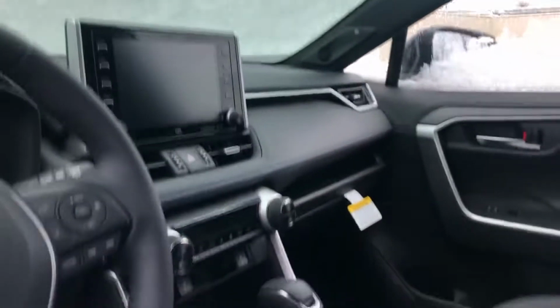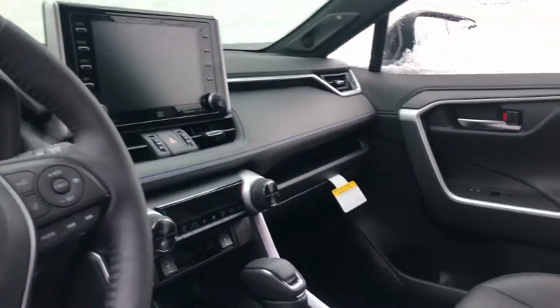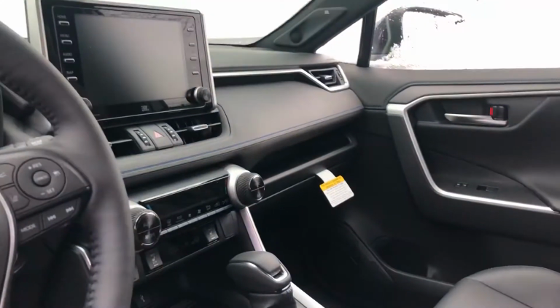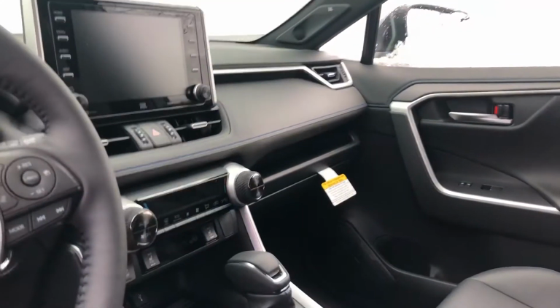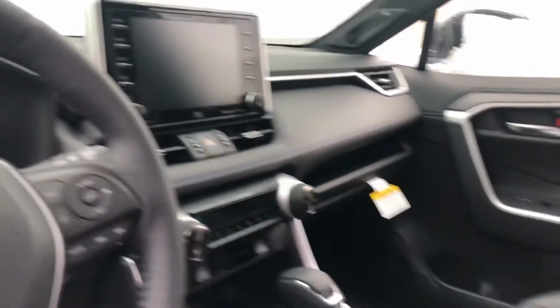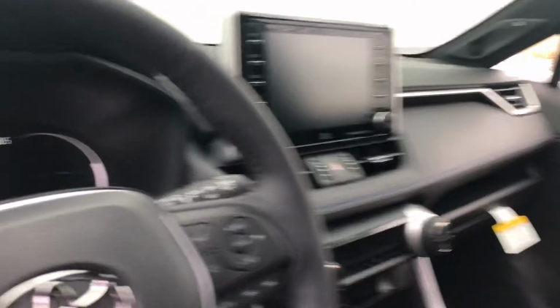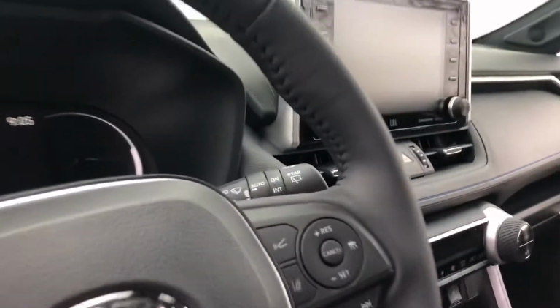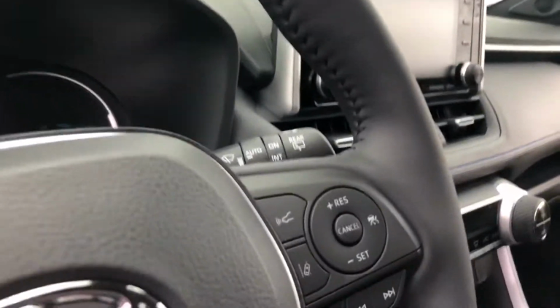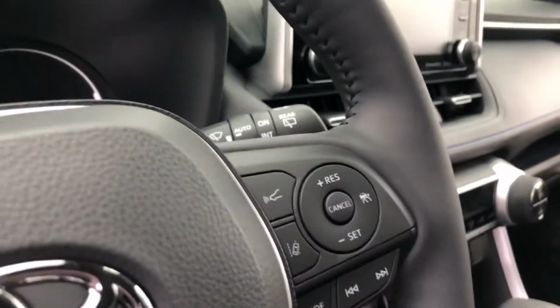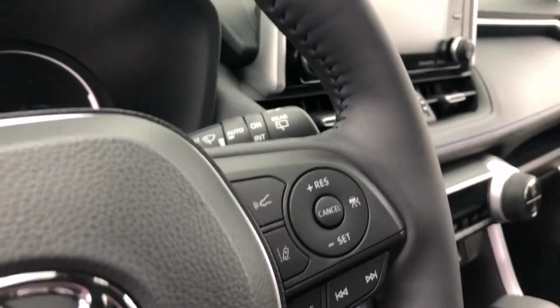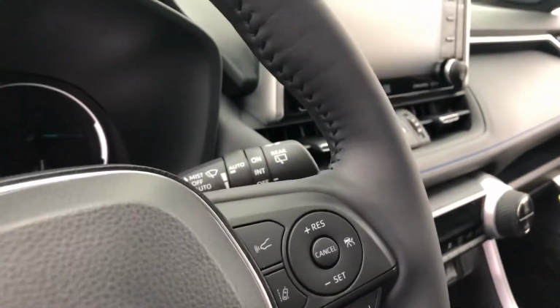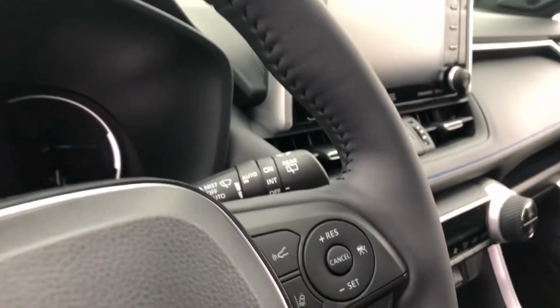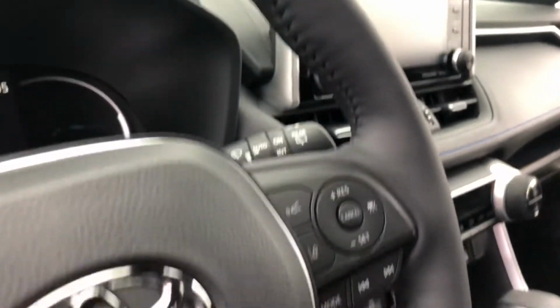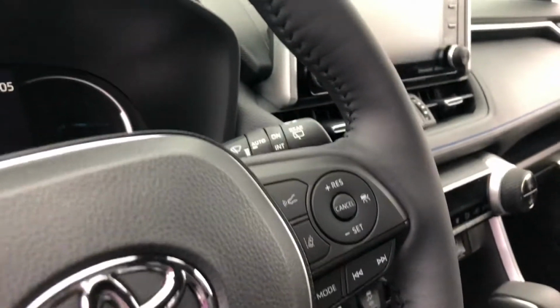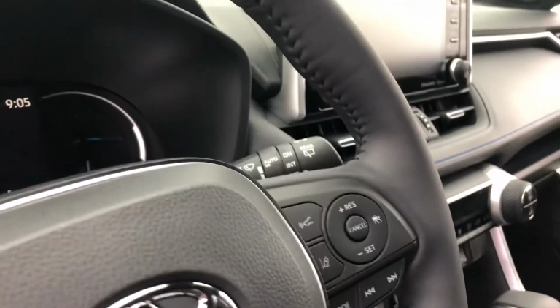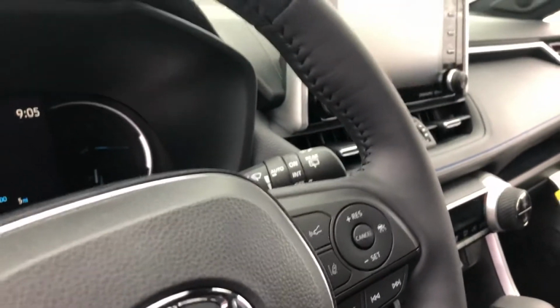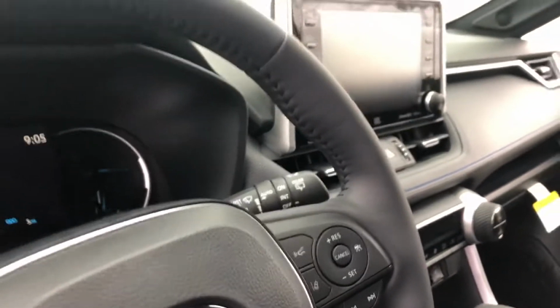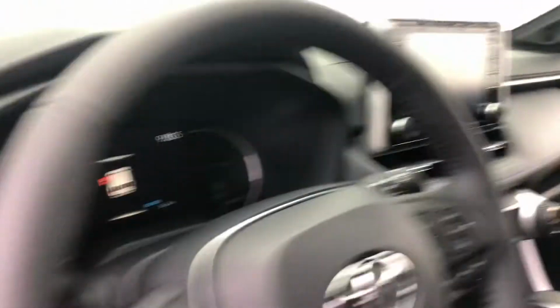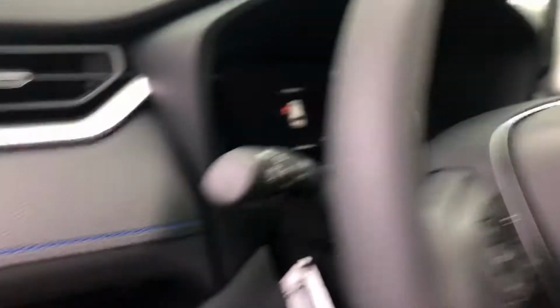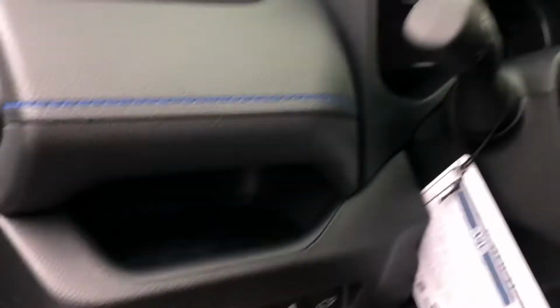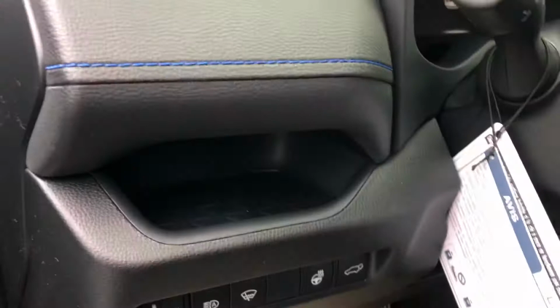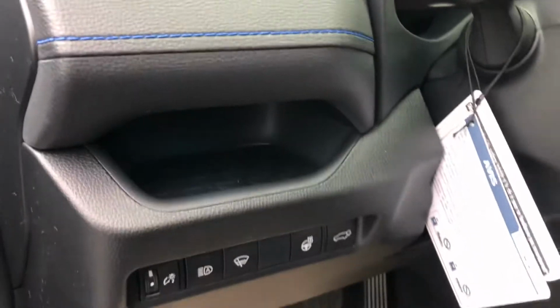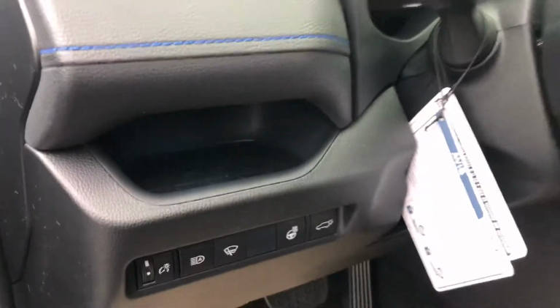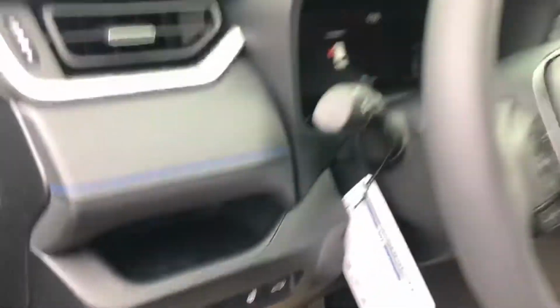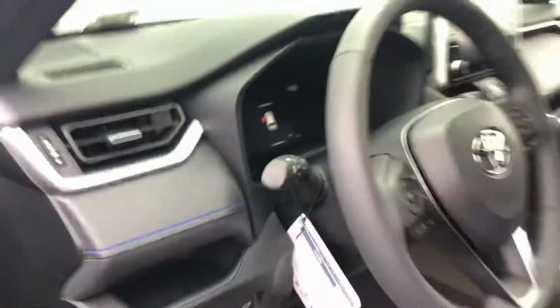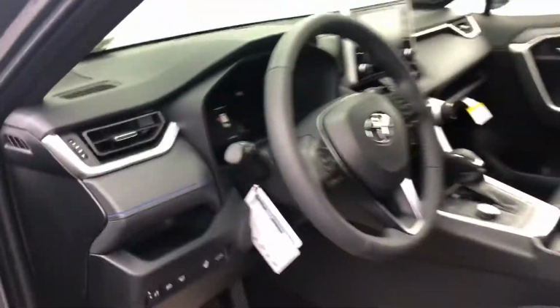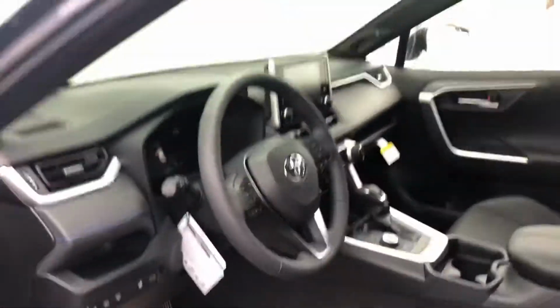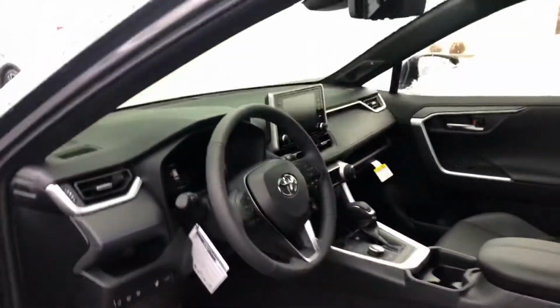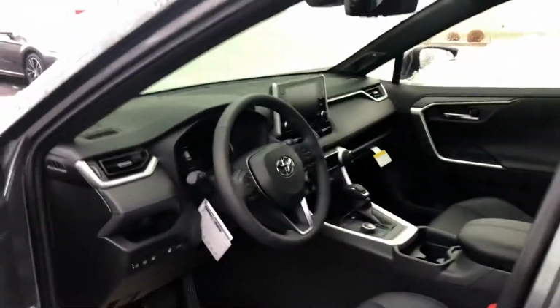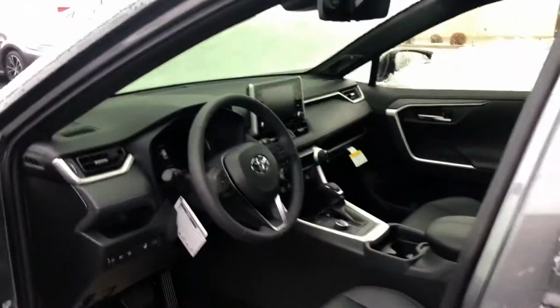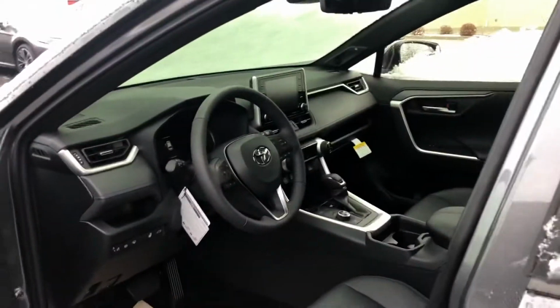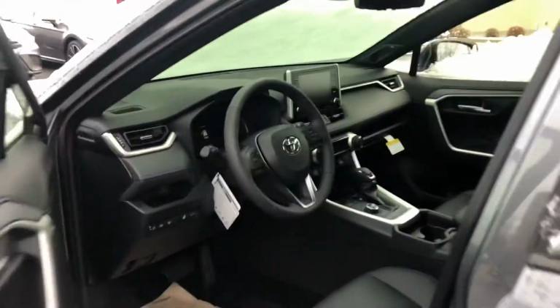You have heated front seats, dual climate control, and lots of safety features like dynamic radar cruise control, lane departure alerts, and automatic high beams. You also have the all-weather package, so you get a heated steering wheel.